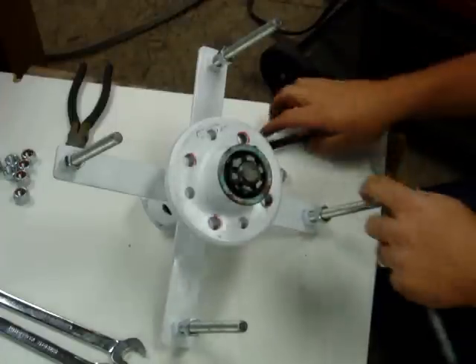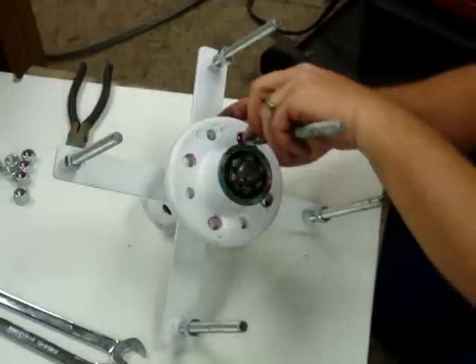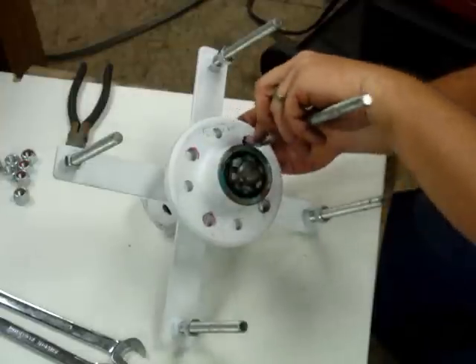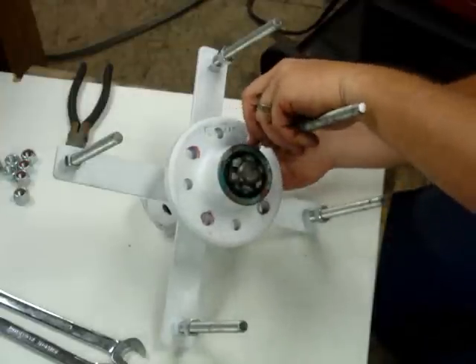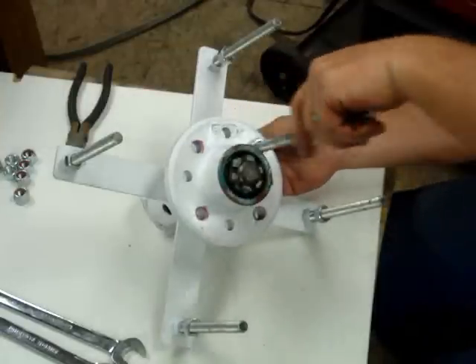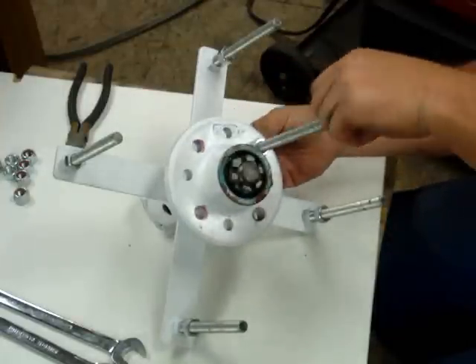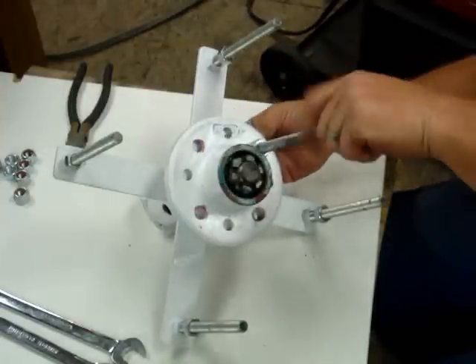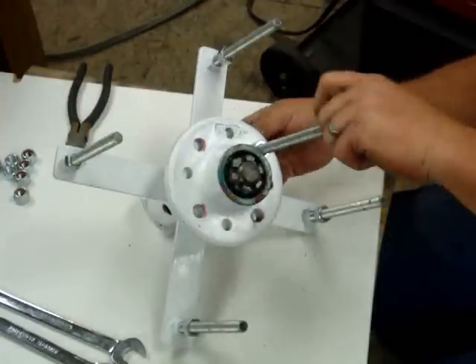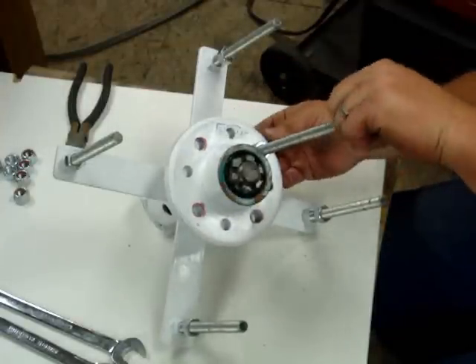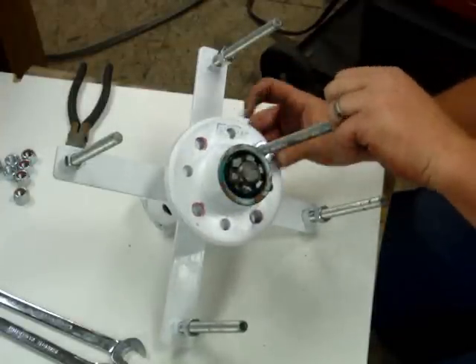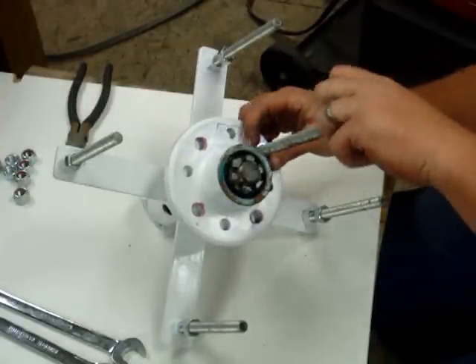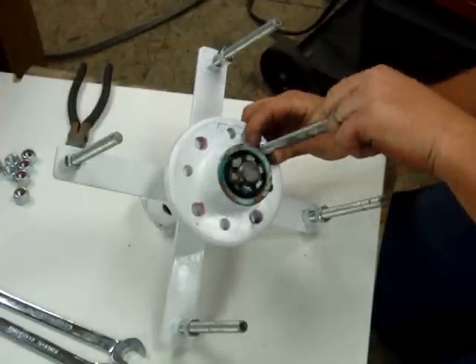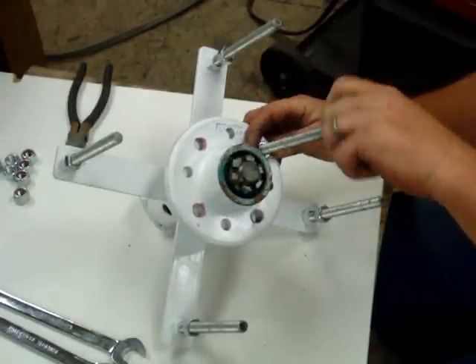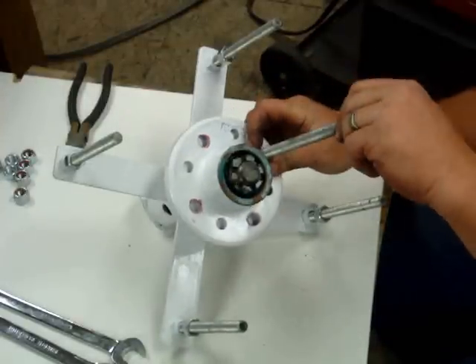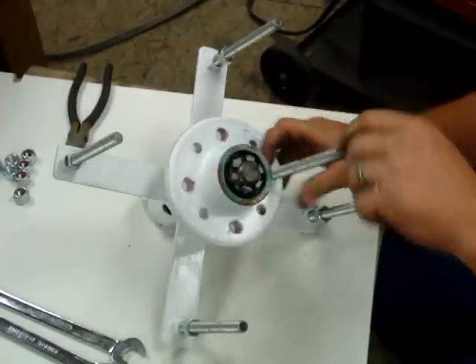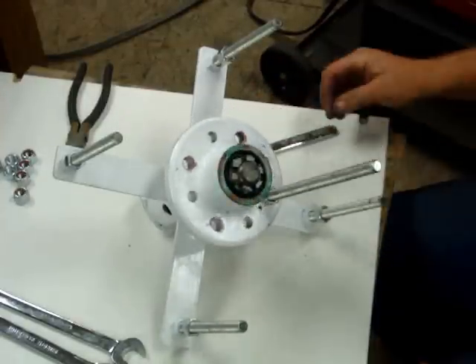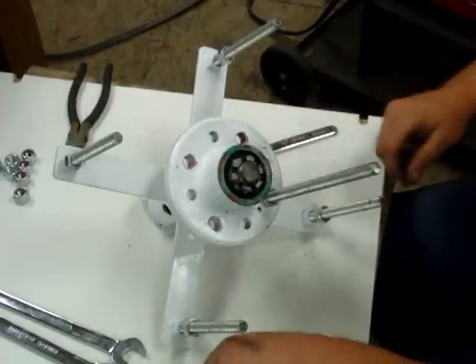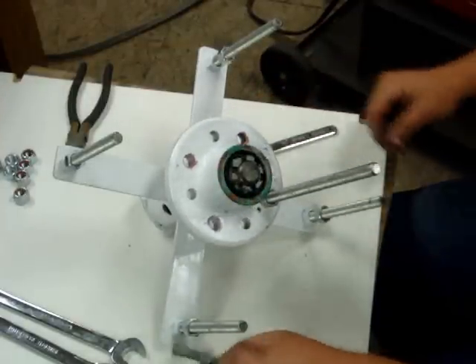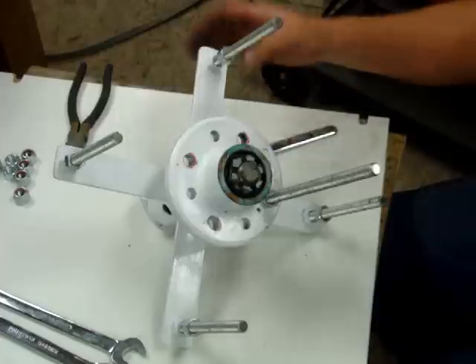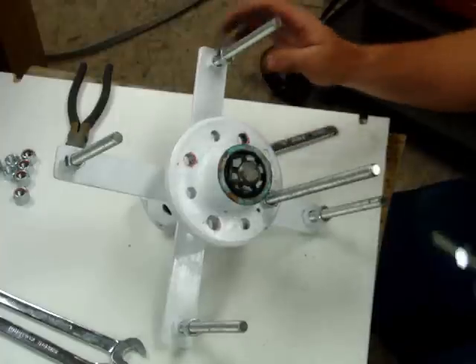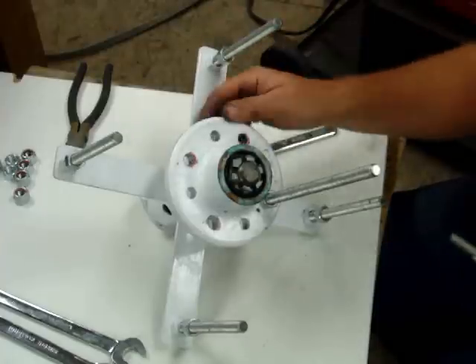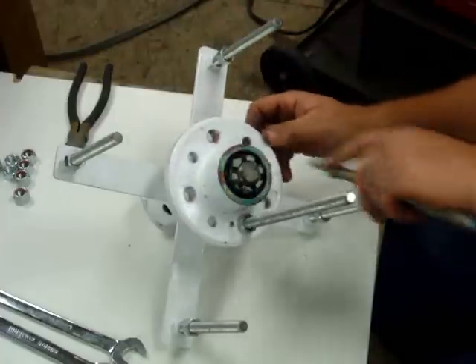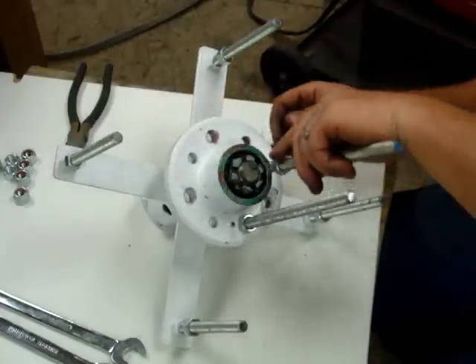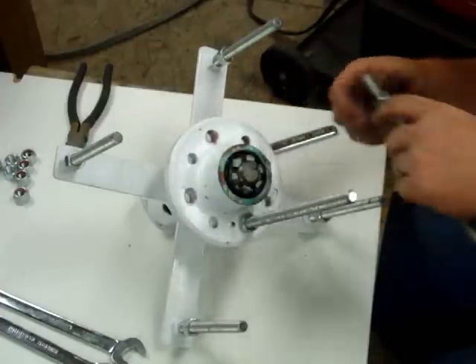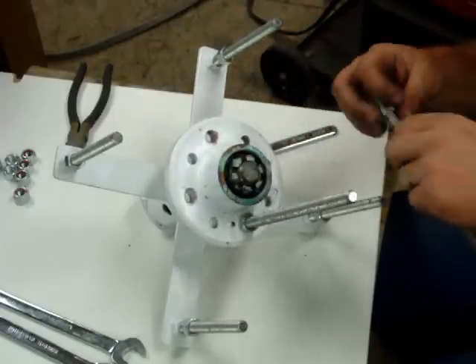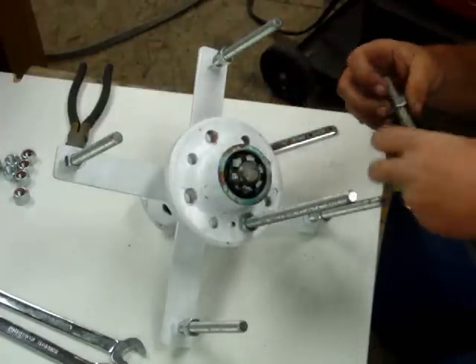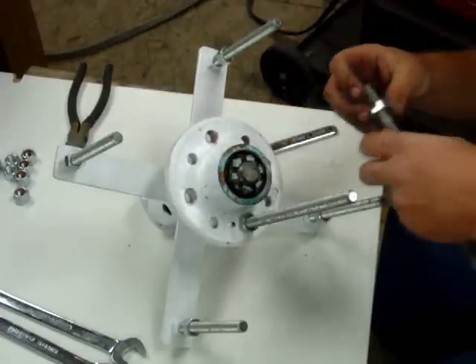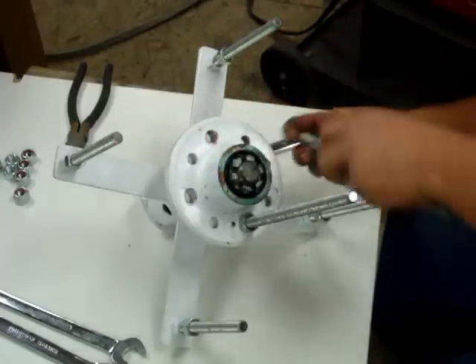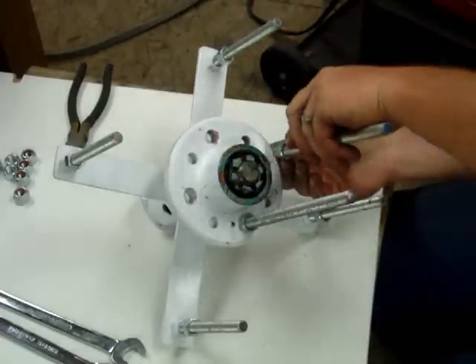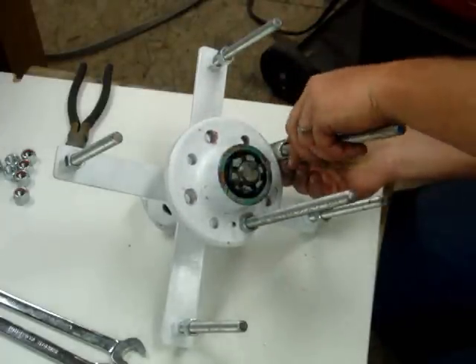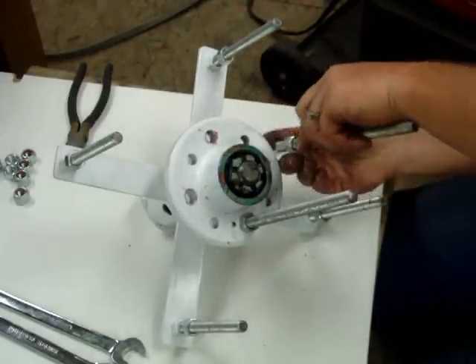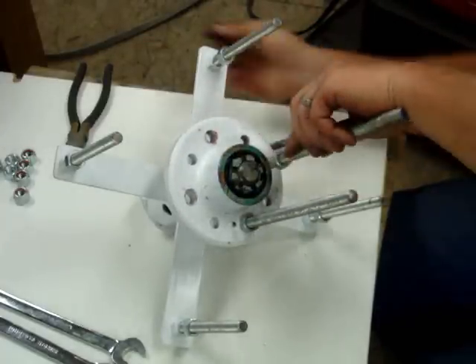I'm using these holes — two sets of holes. Set, snug it. Next one. A little further down. About right.